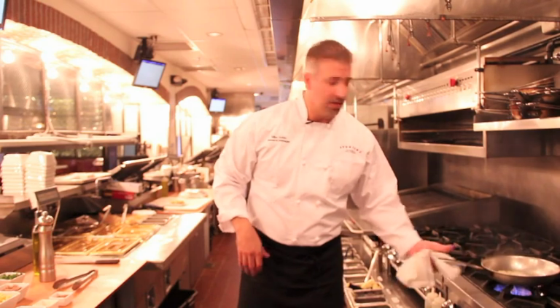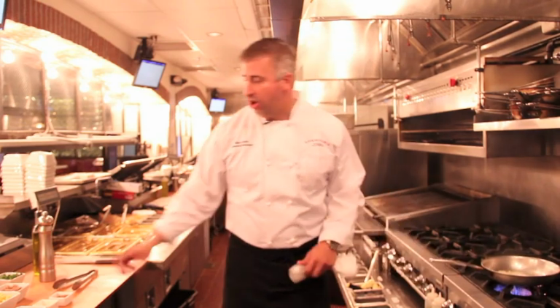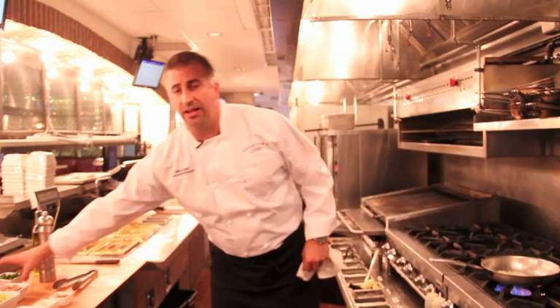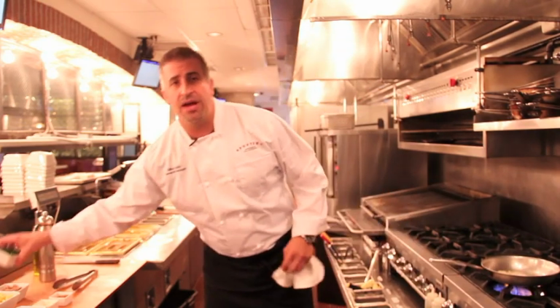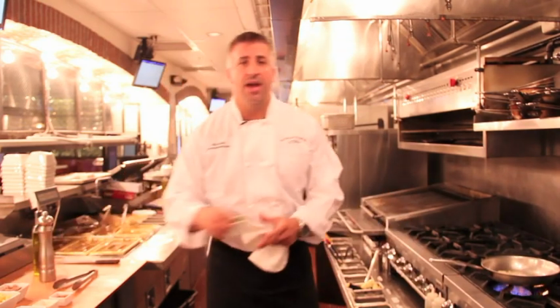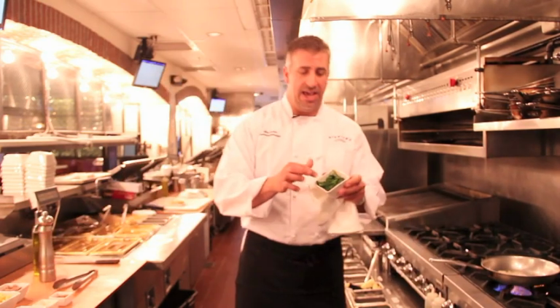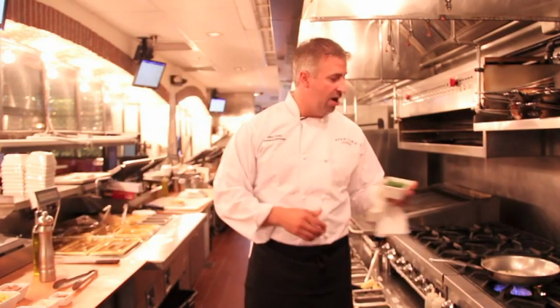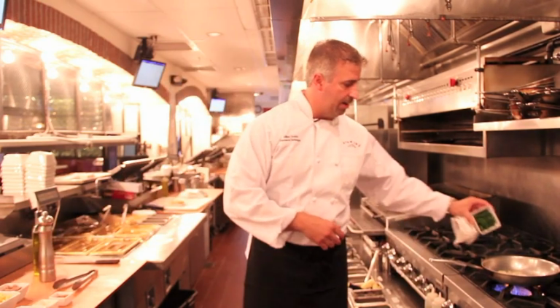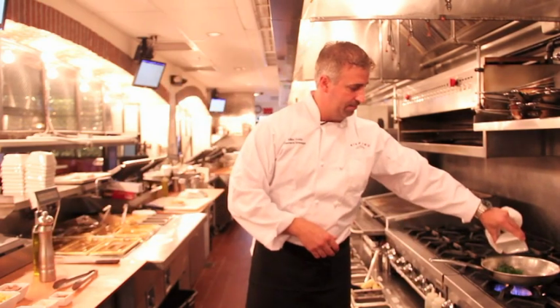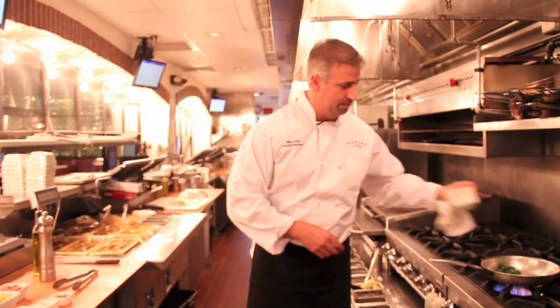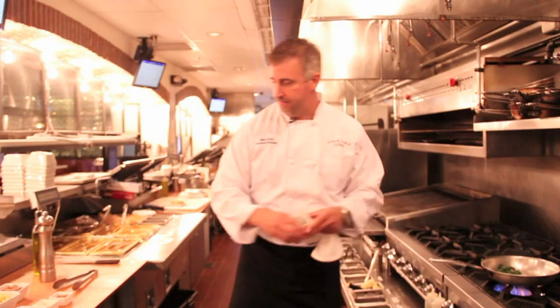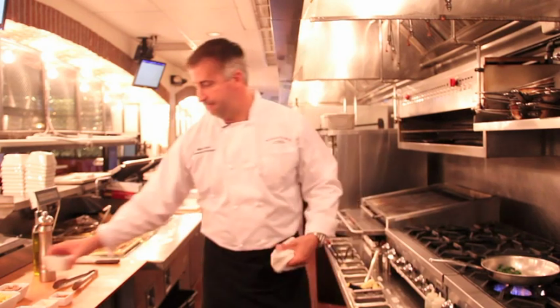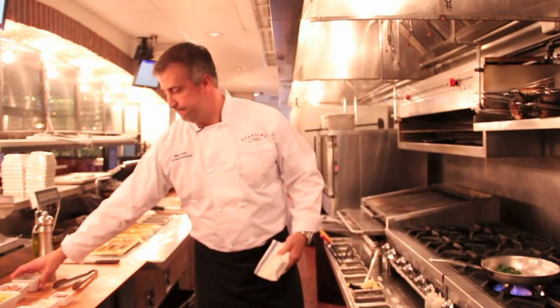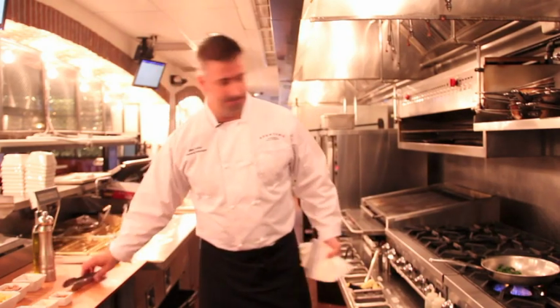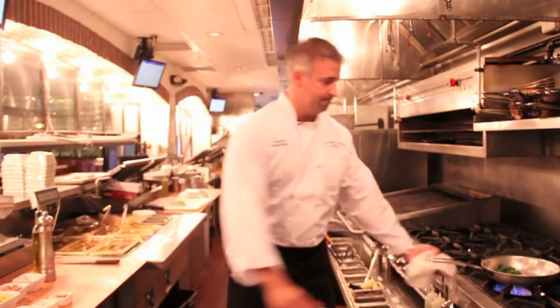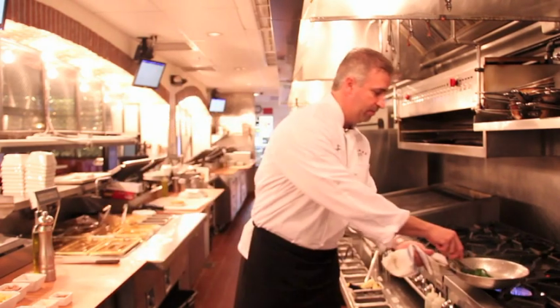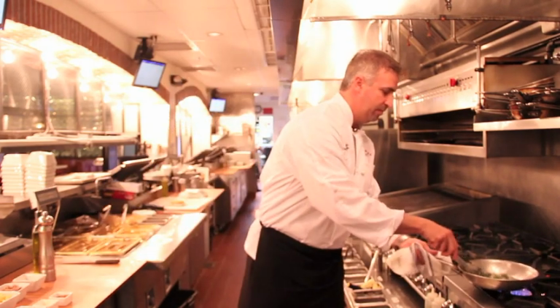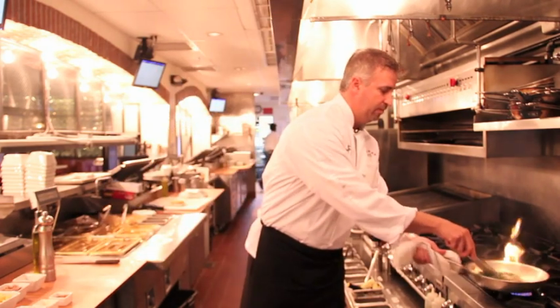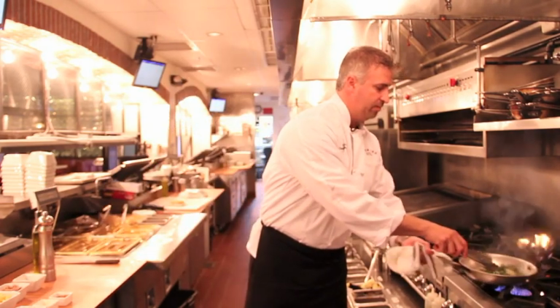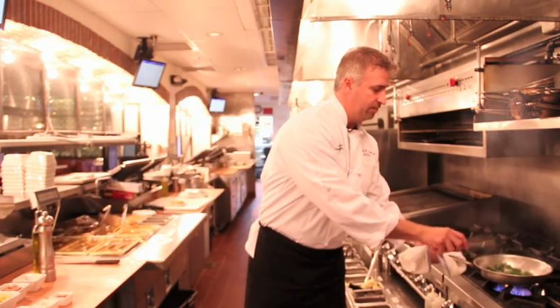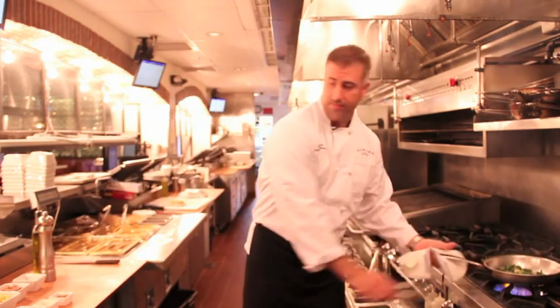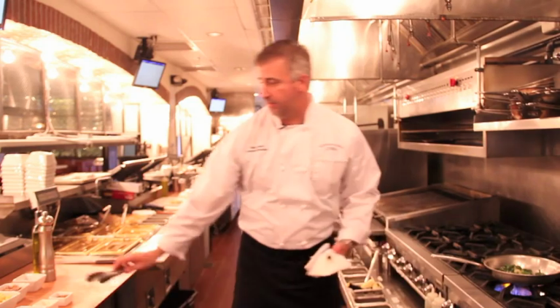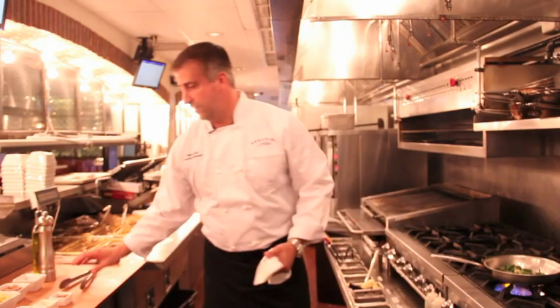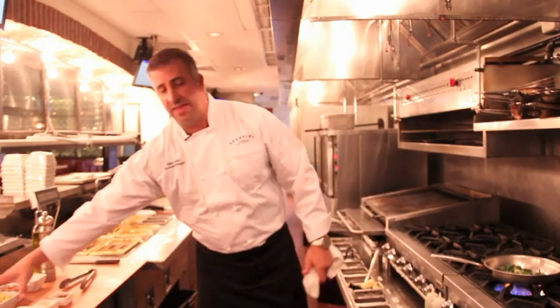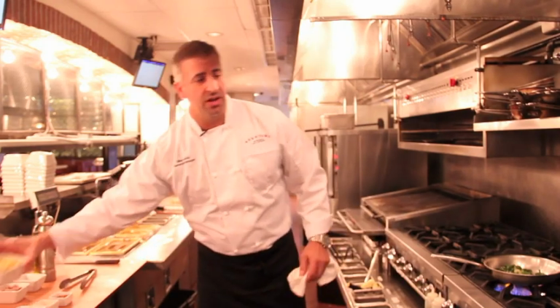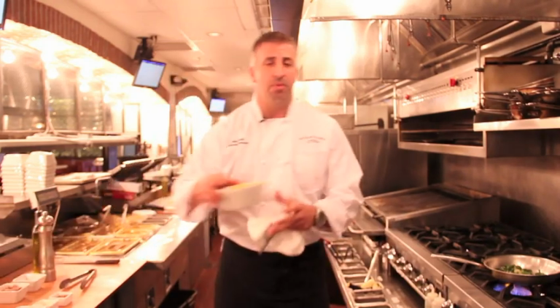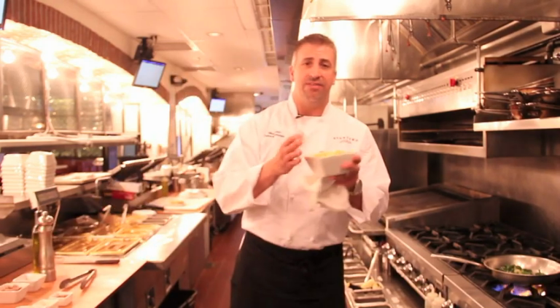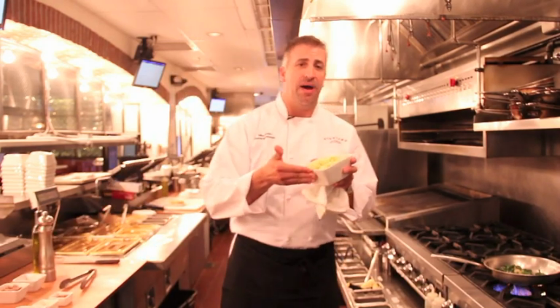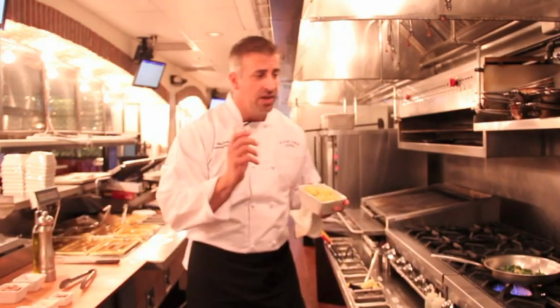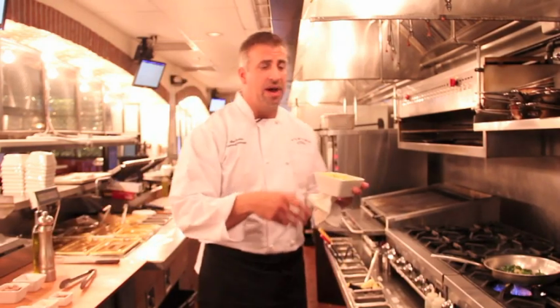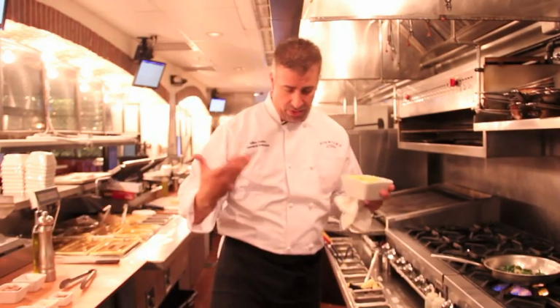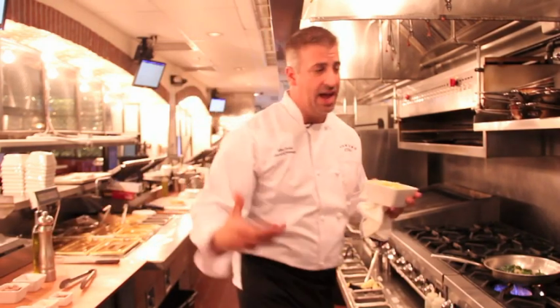We're going to let our garlic get a little brown and then add our broccoli rabe. While that's cooking, I'm going to put my cavatappi pasta in our pasta water to get it hot.